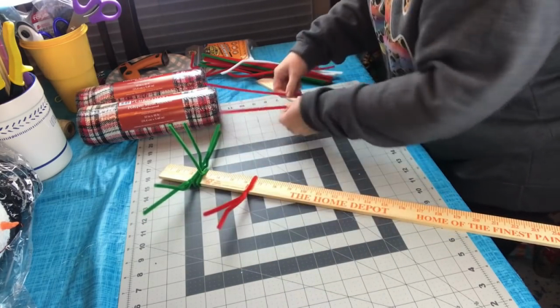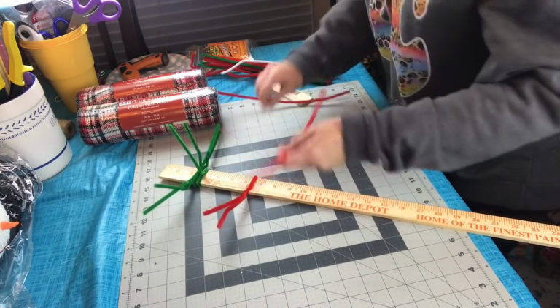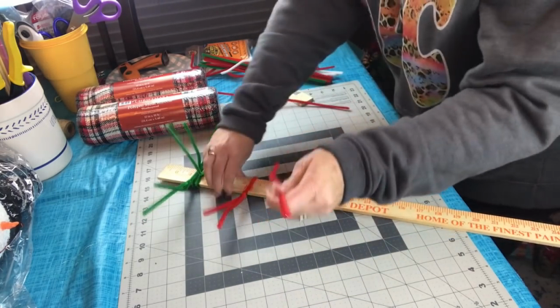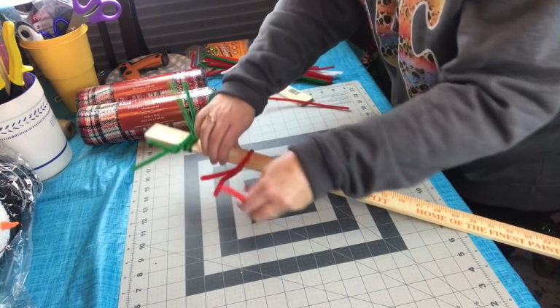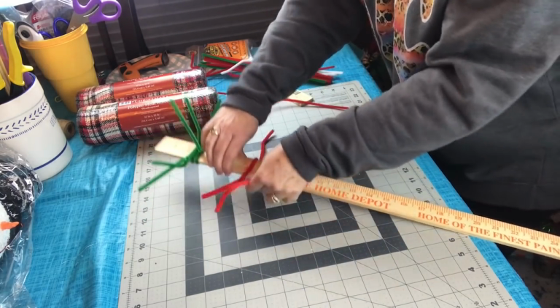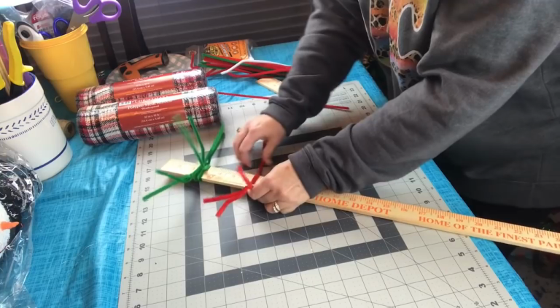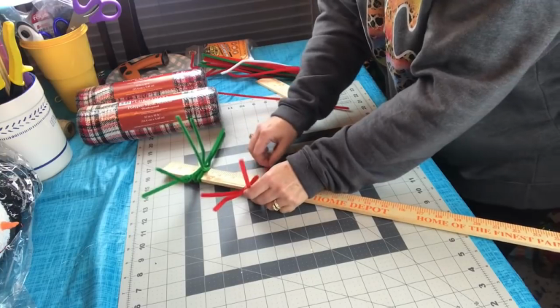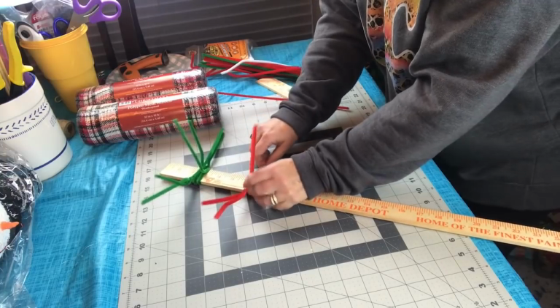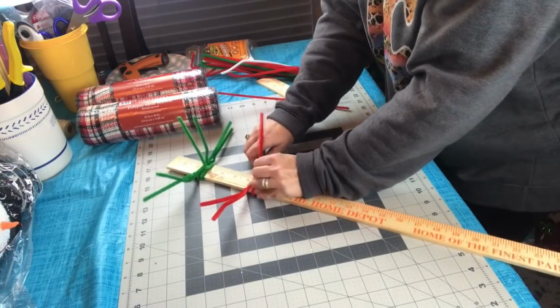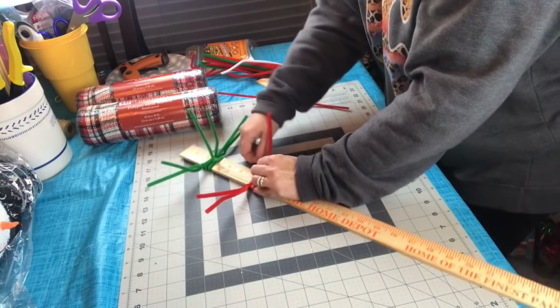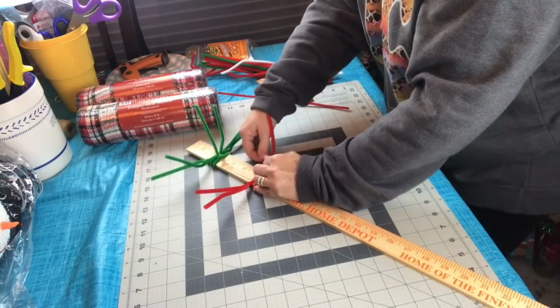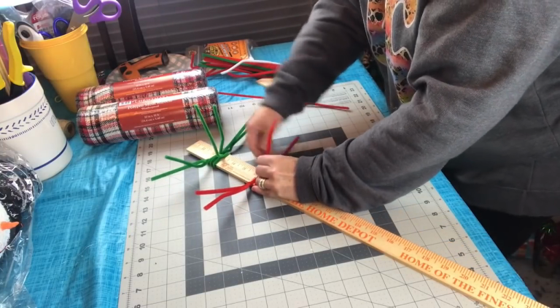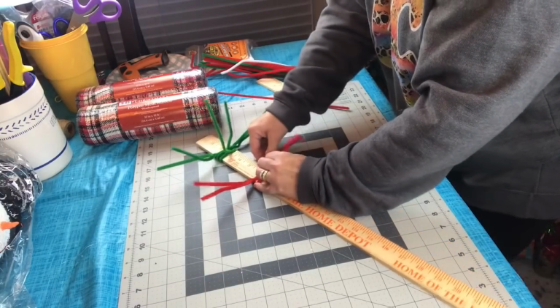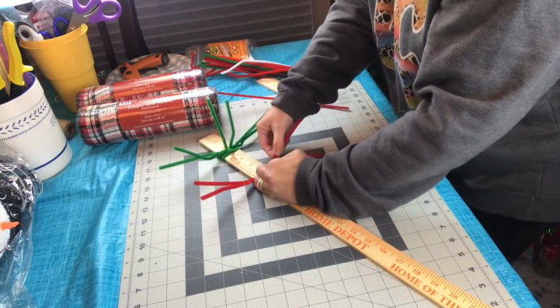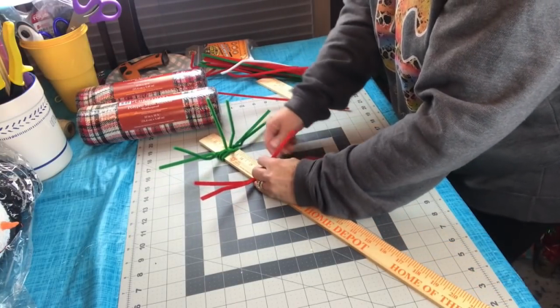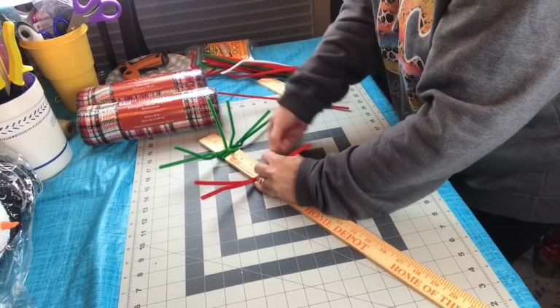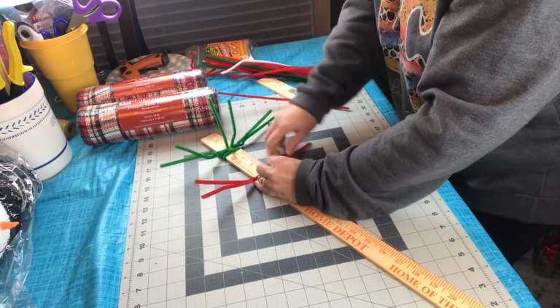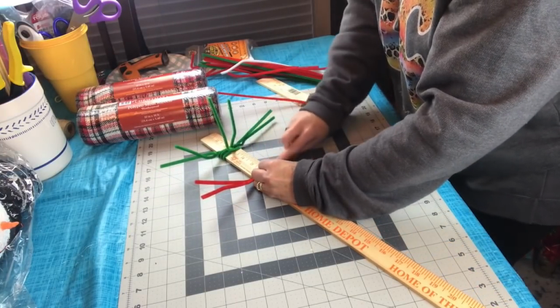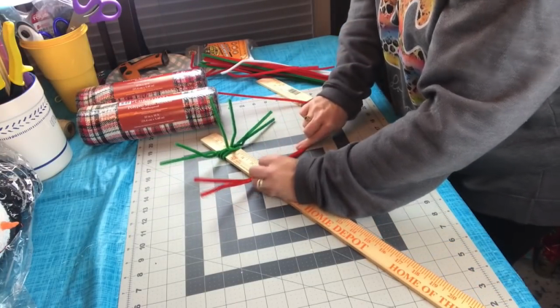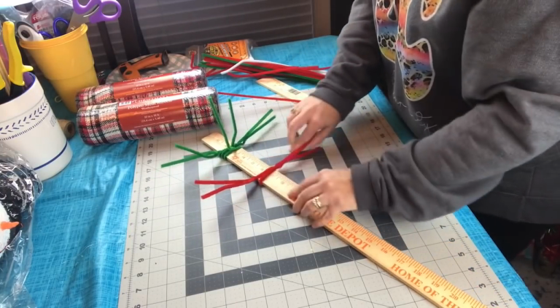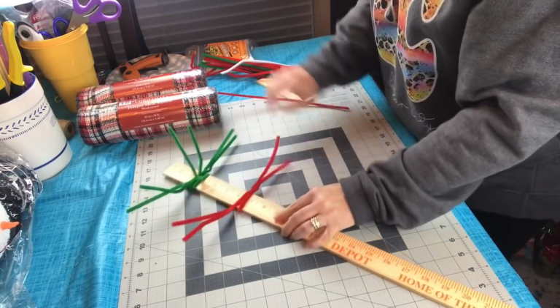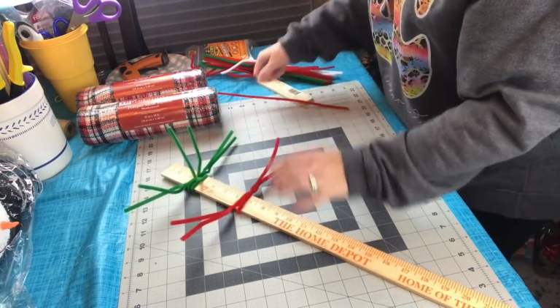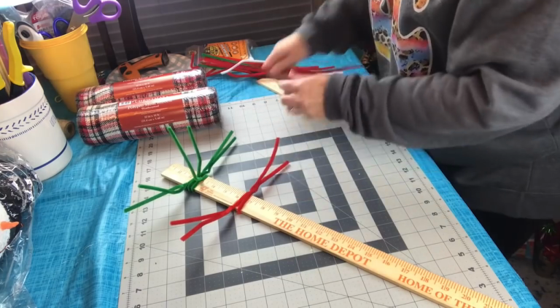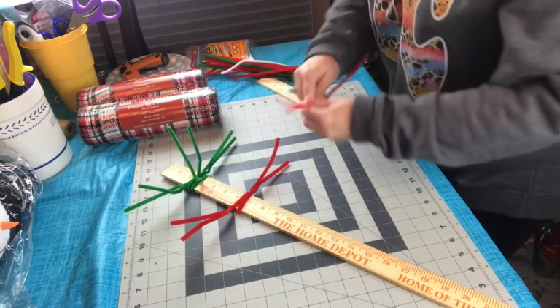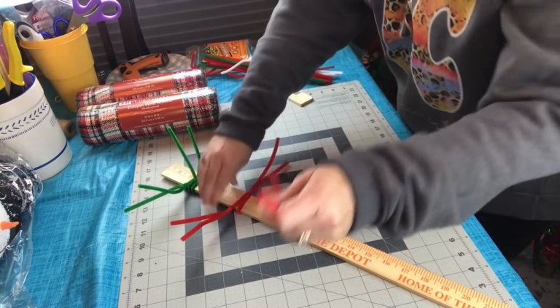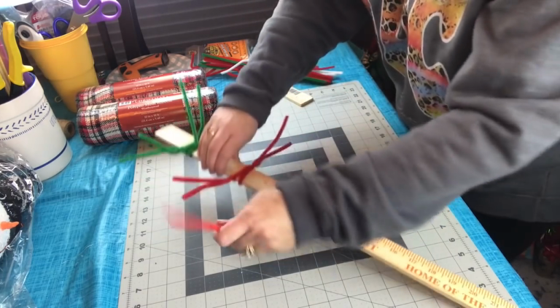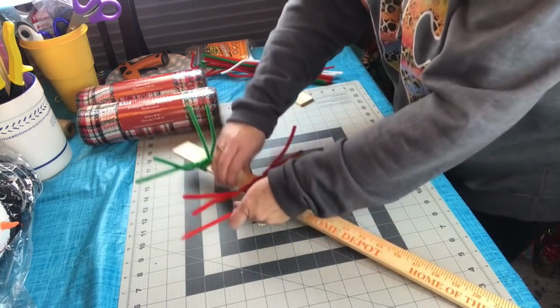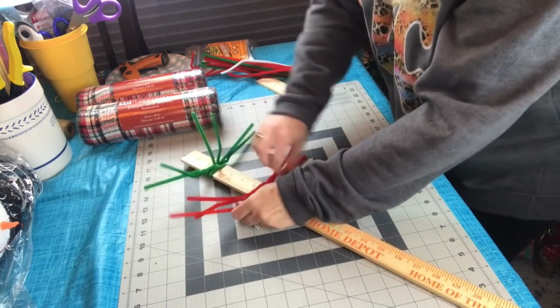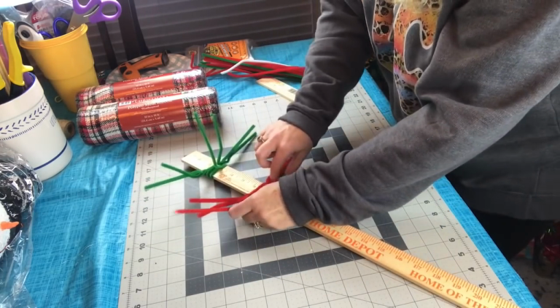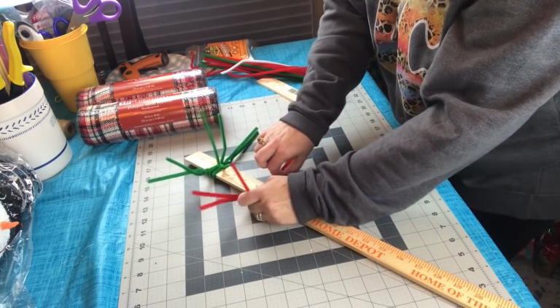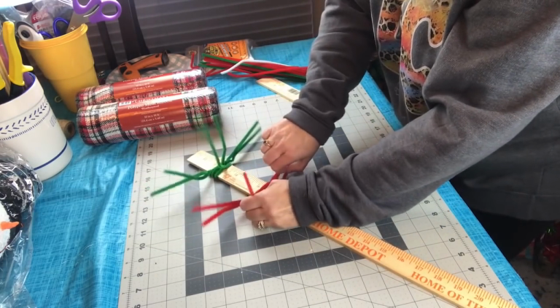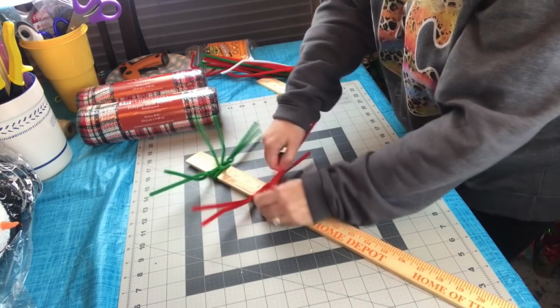However you want to use them — I use them a variety of different ways, but they're one of my favorite things to make, so I have lots of tutorials on my YouTube channel. This one could be used for winter or for Christmas.